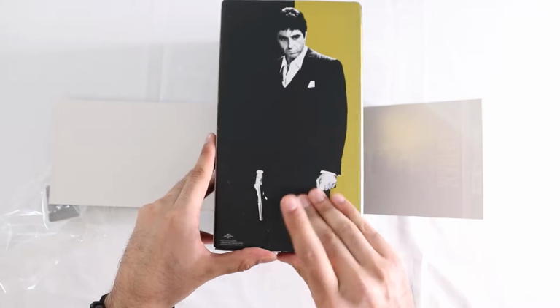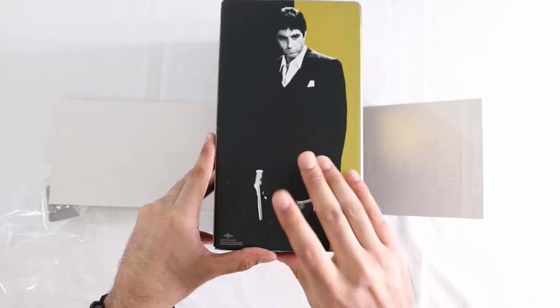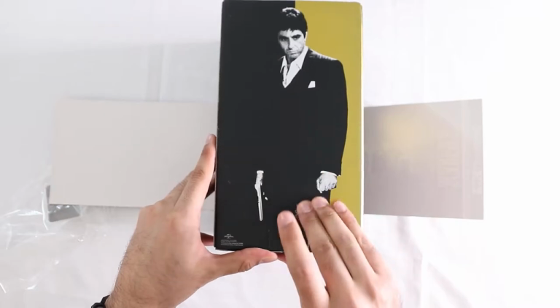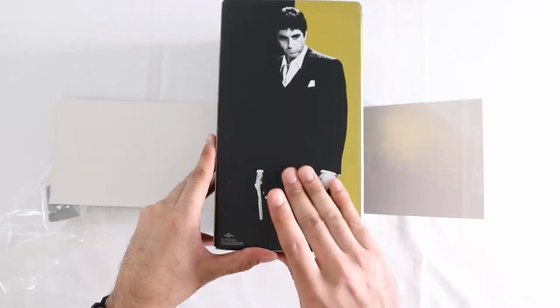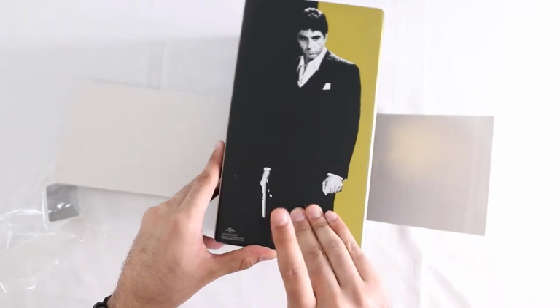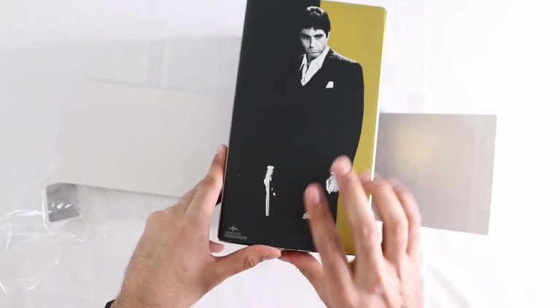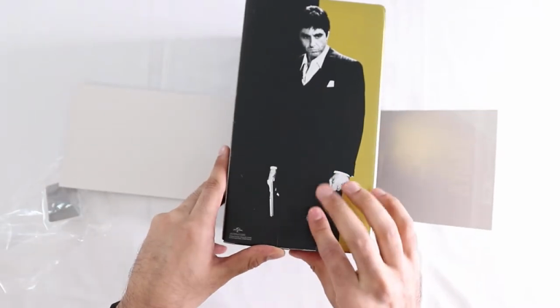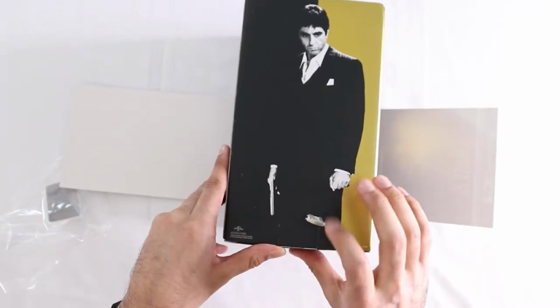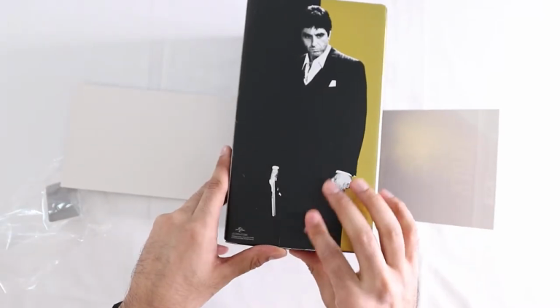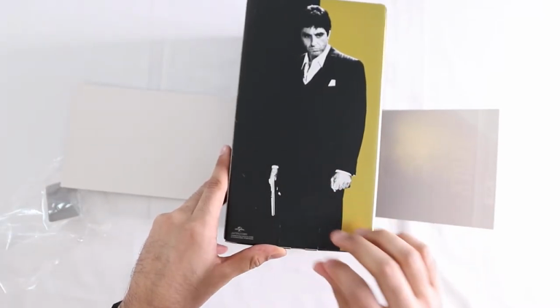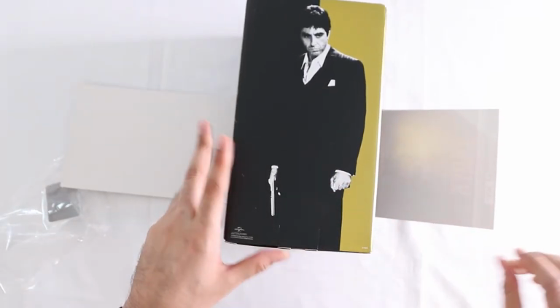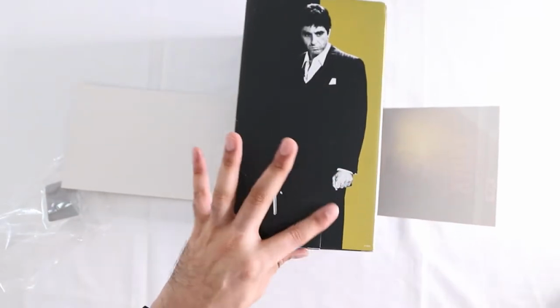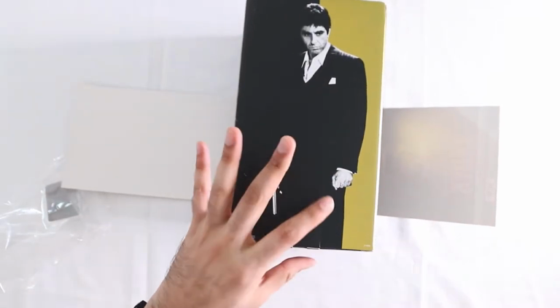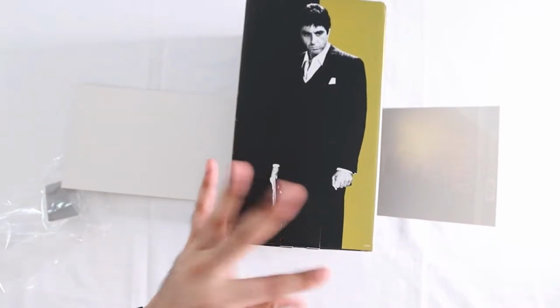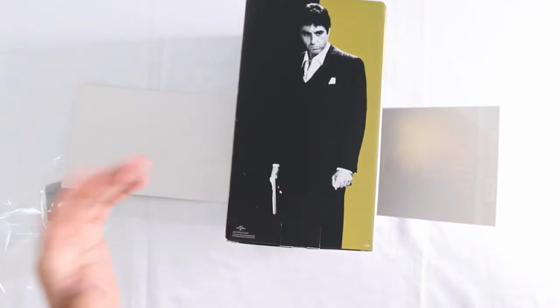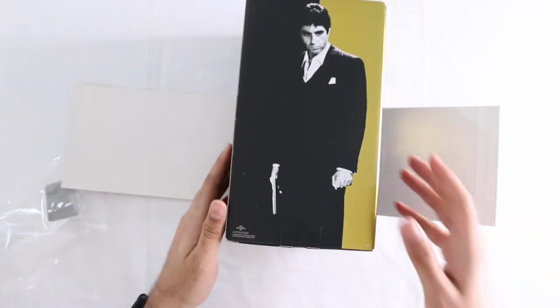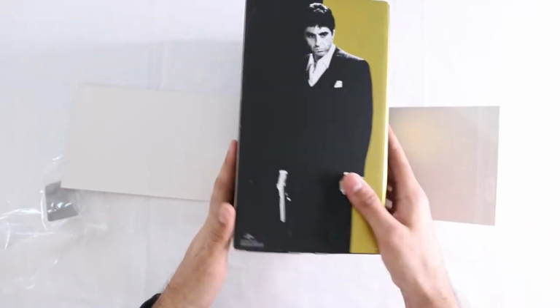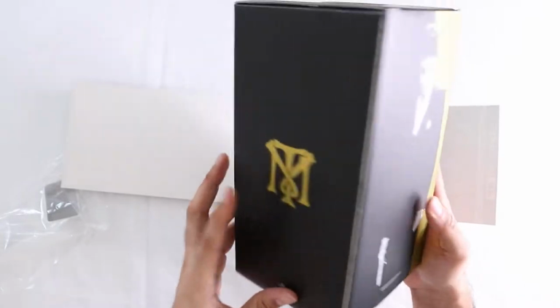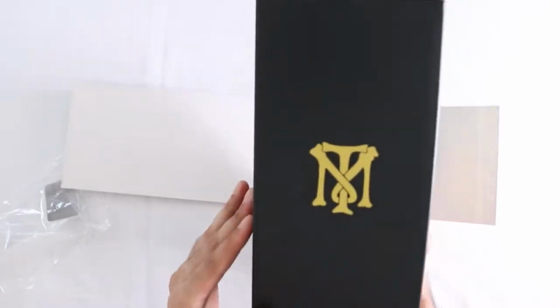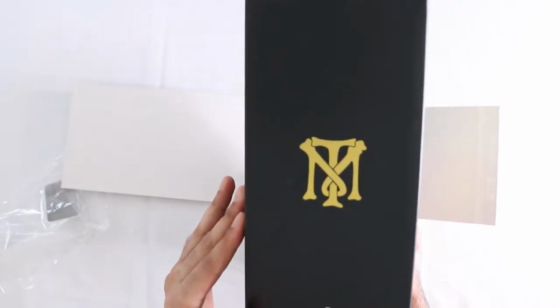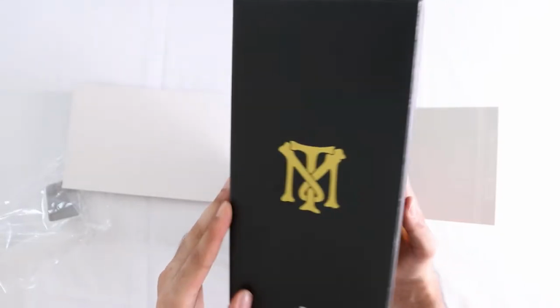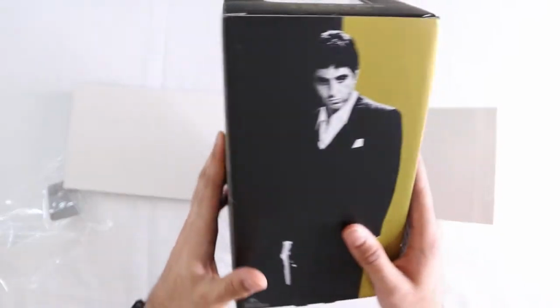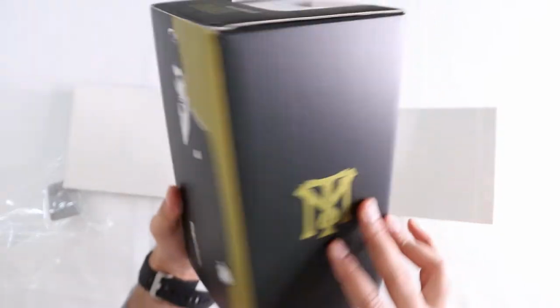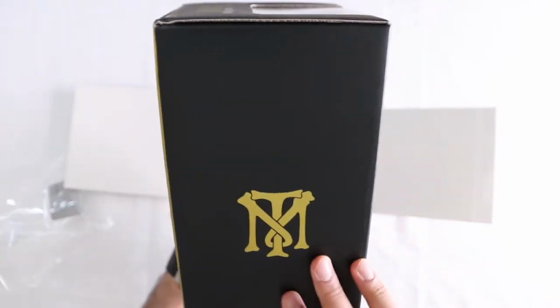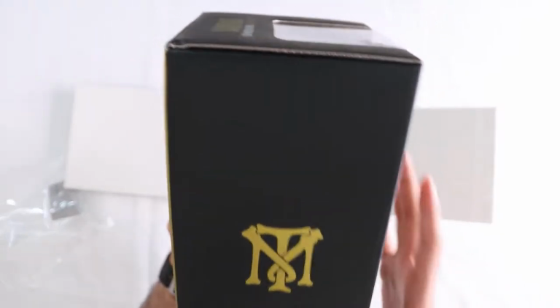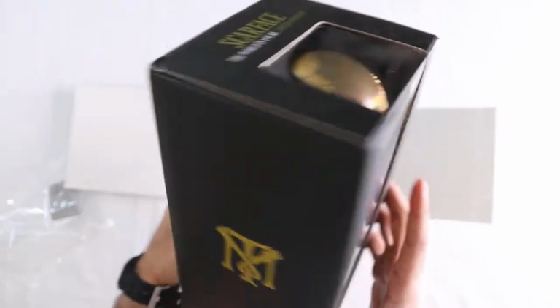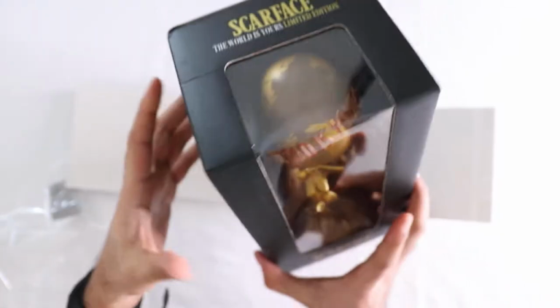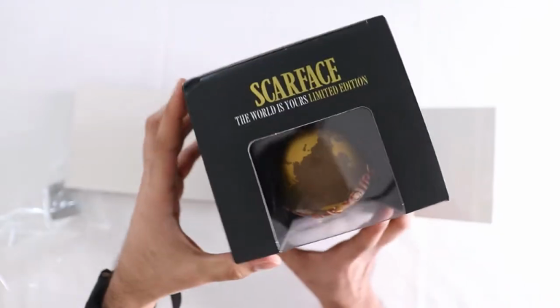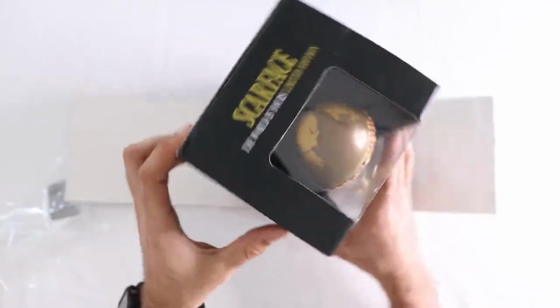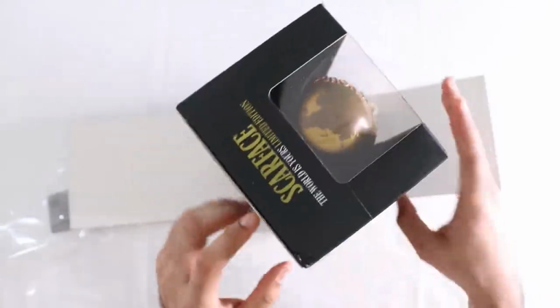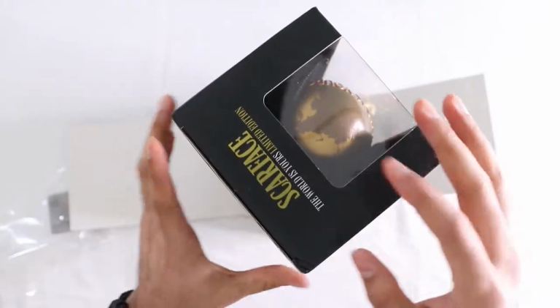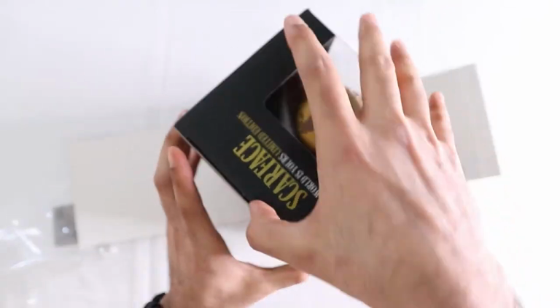Does this come off? Comes right off, doesn't leave any residue or anything like that. It's a really nice box set, they did a great job on this.